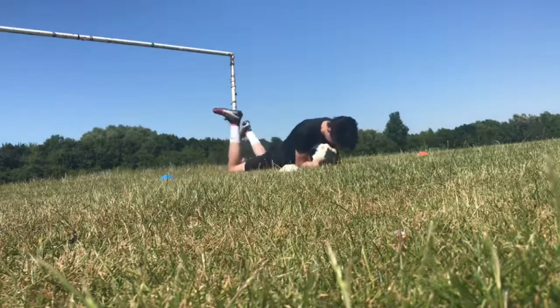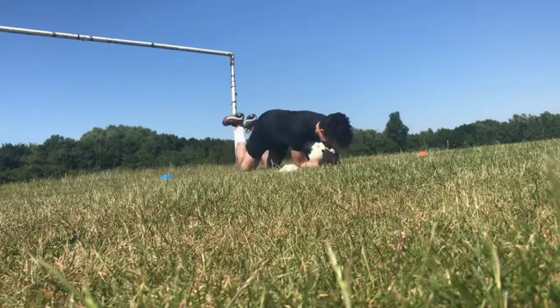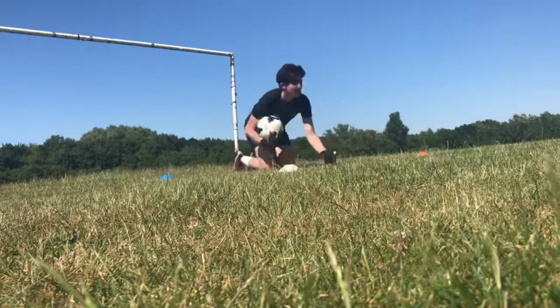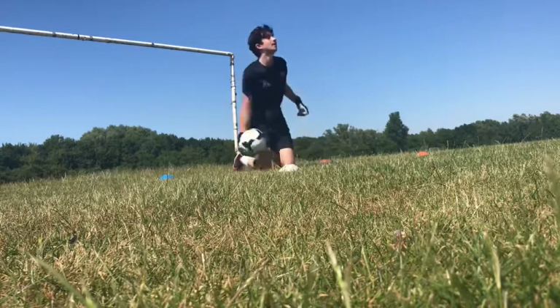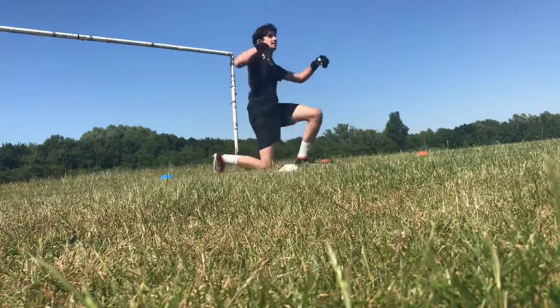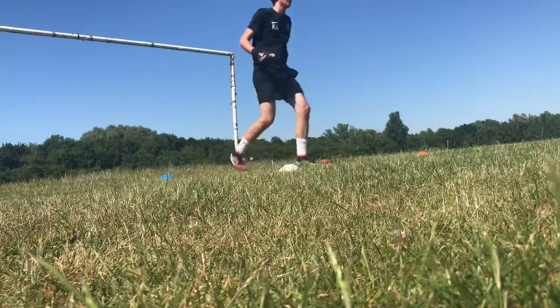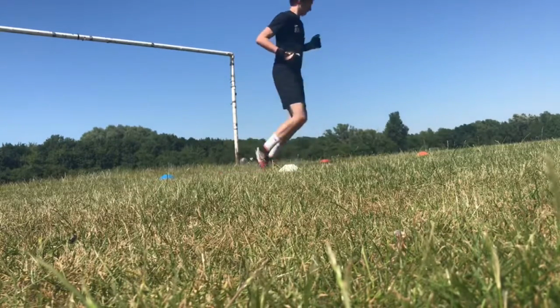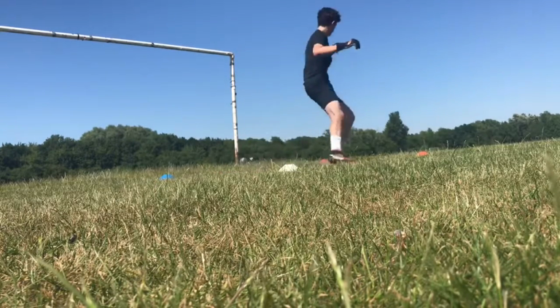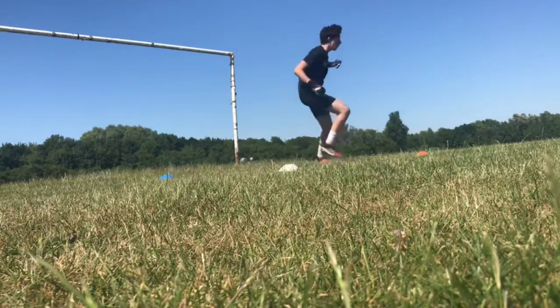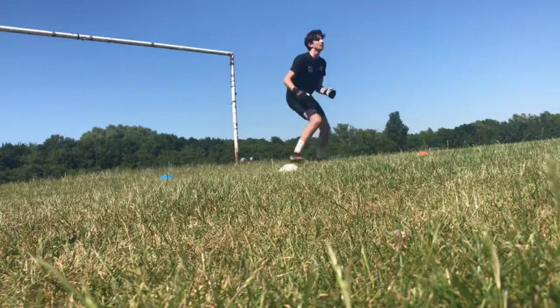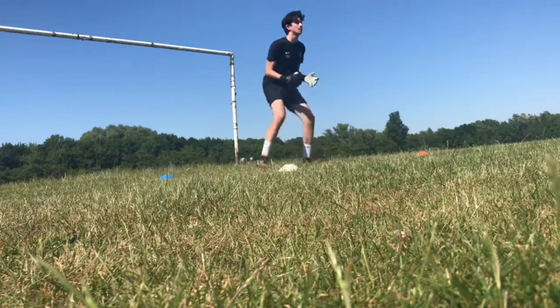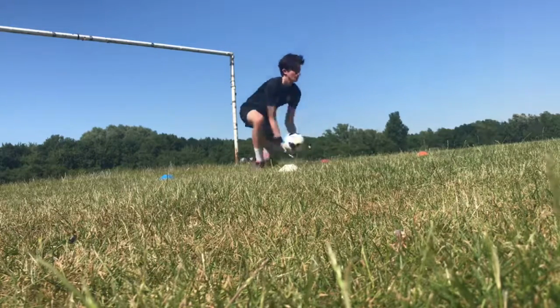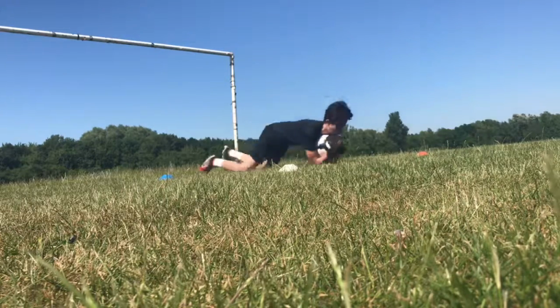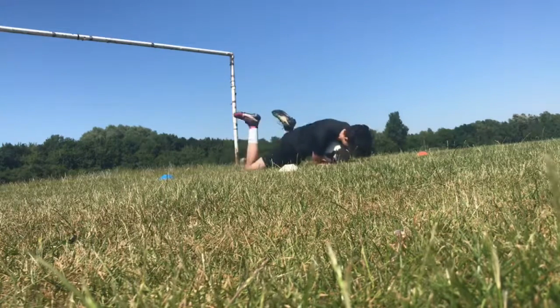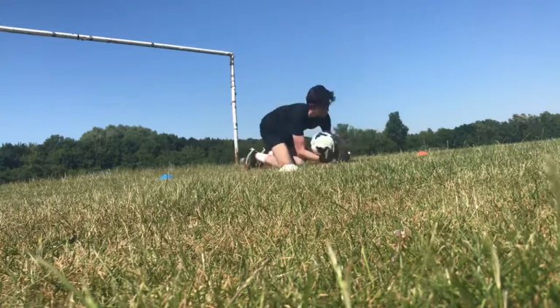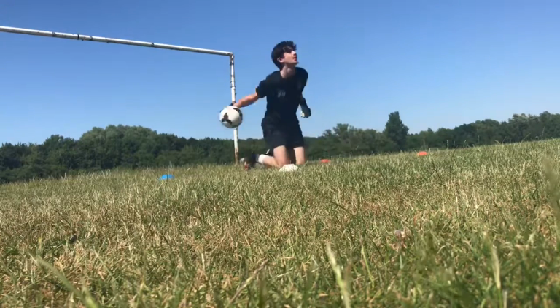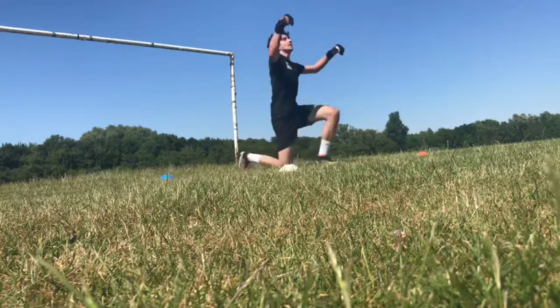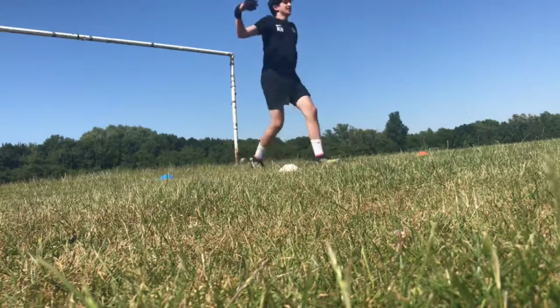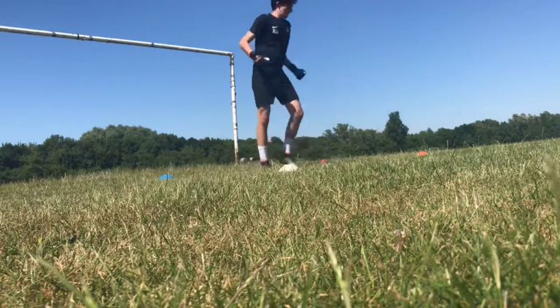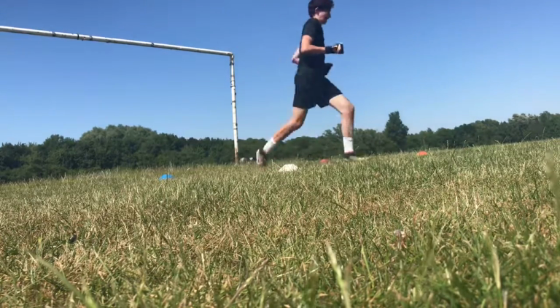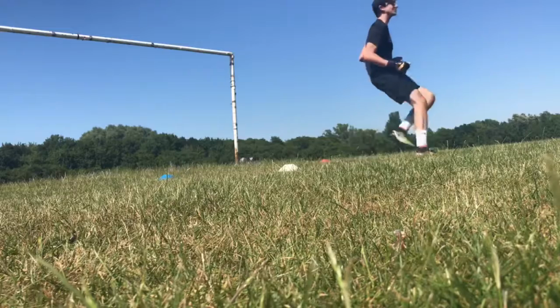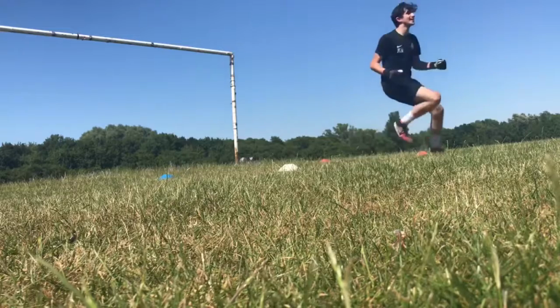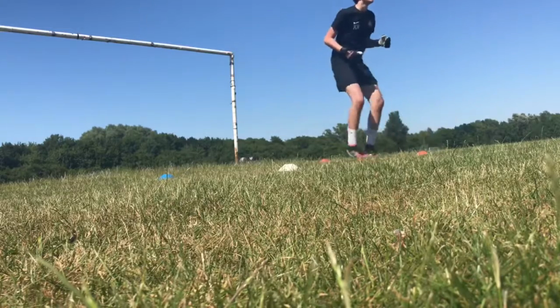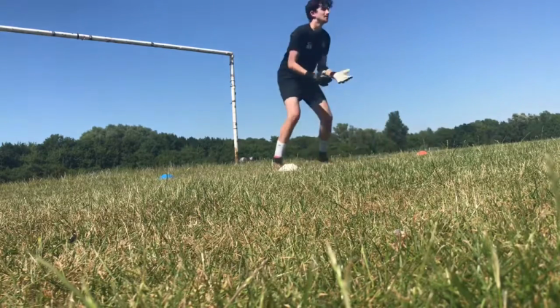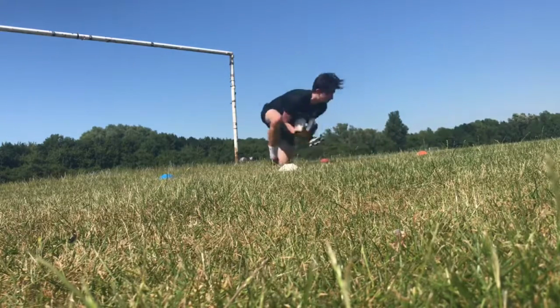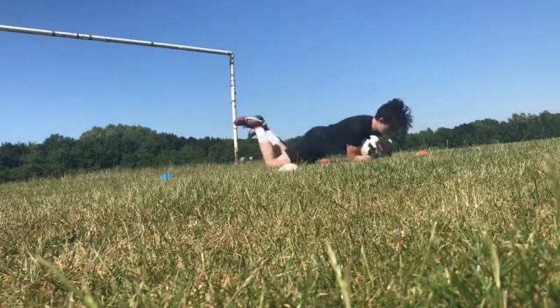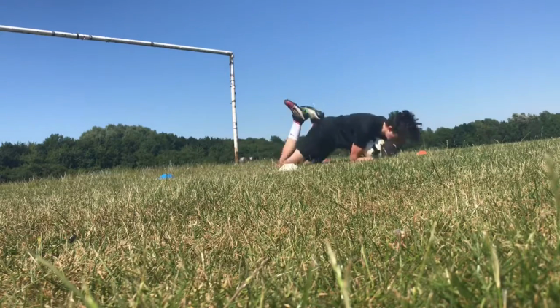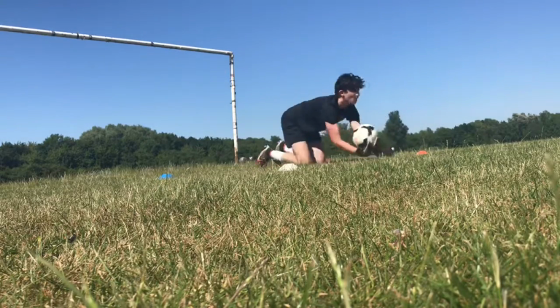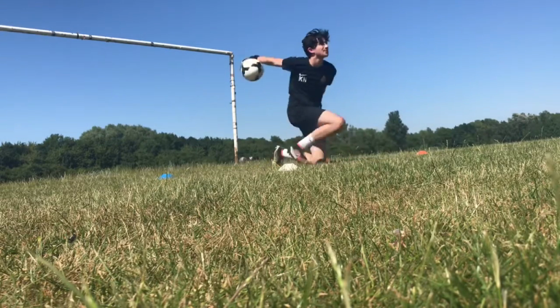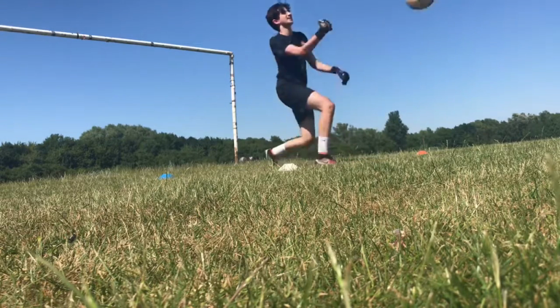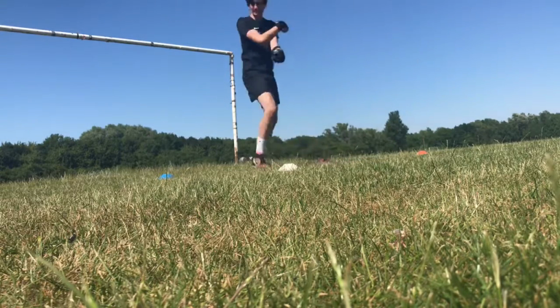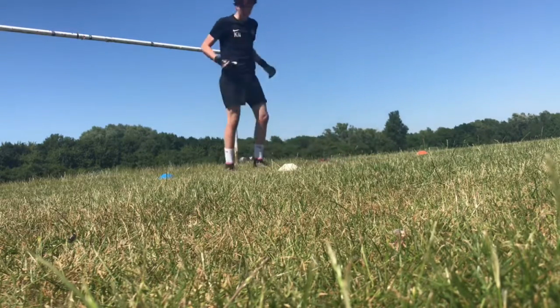1-0 red. 2-0. See if we can get 30 over 30. Let's not be too over-ambitious. Good lad, 3-0 blue.